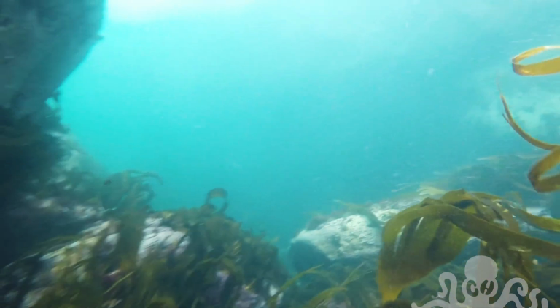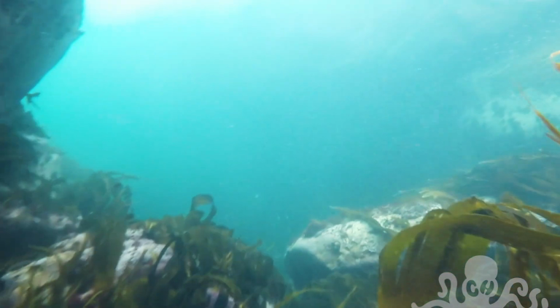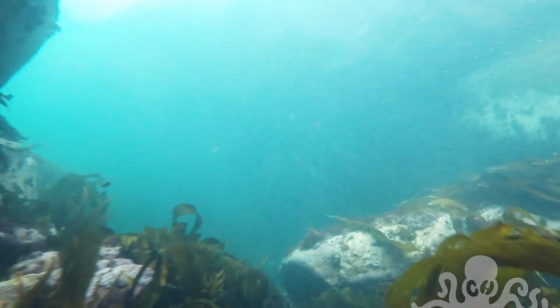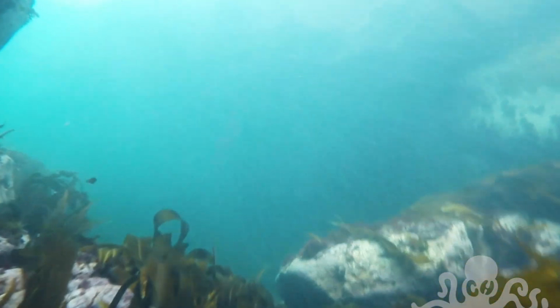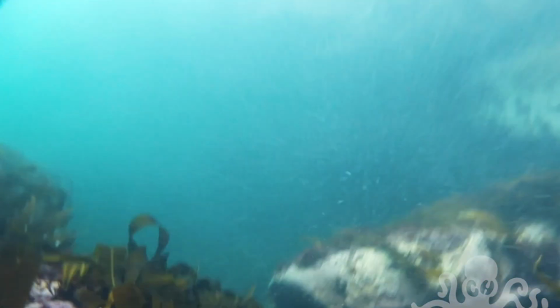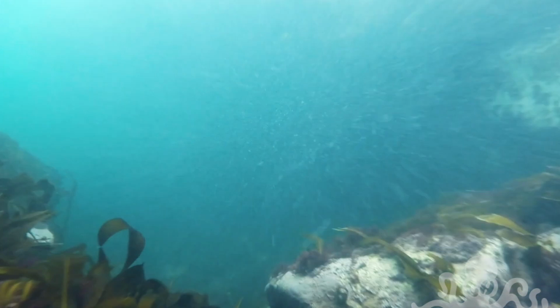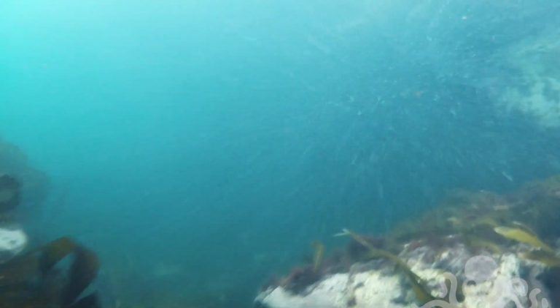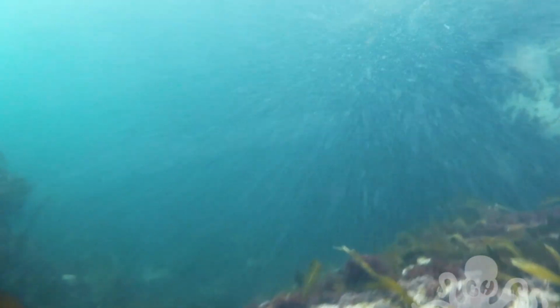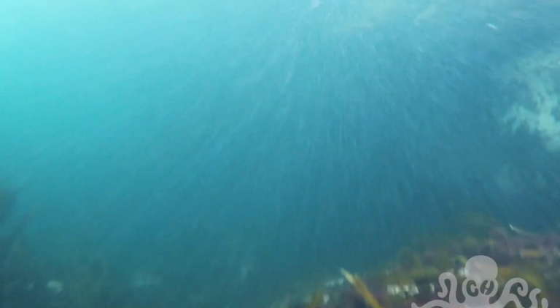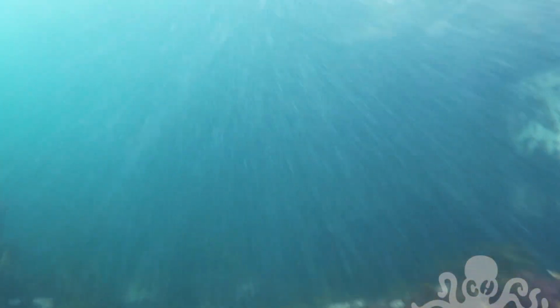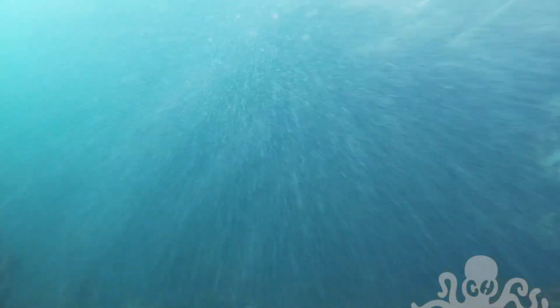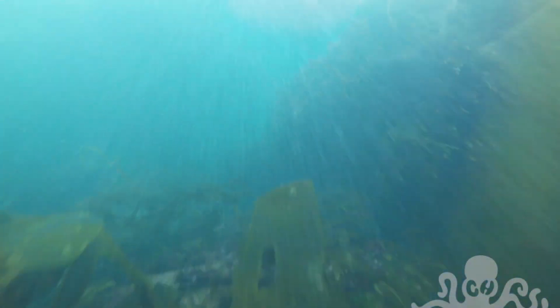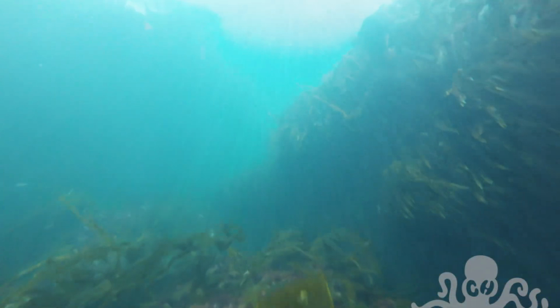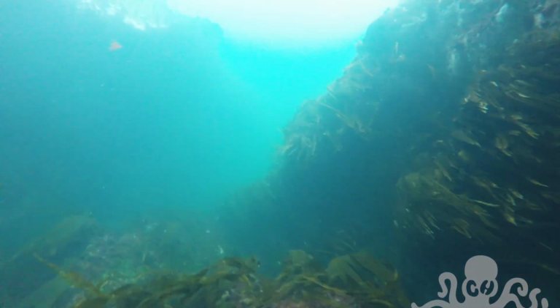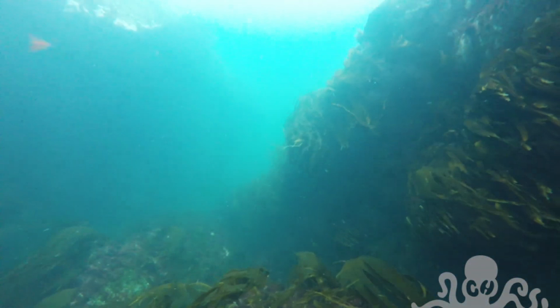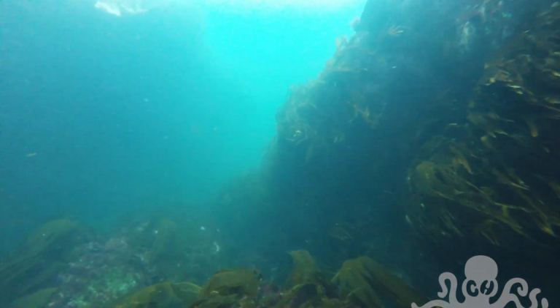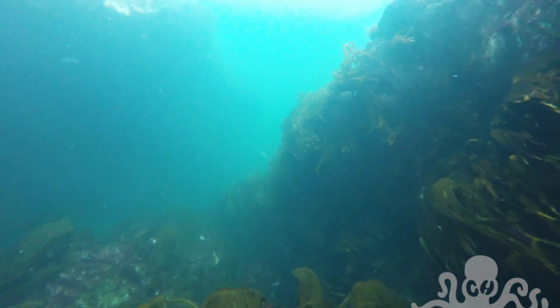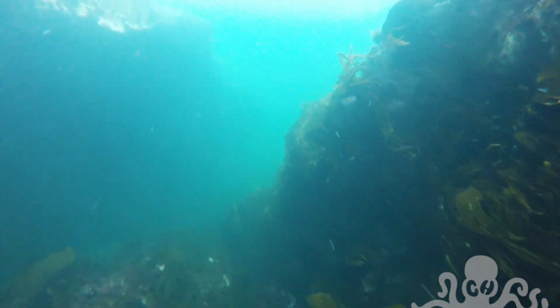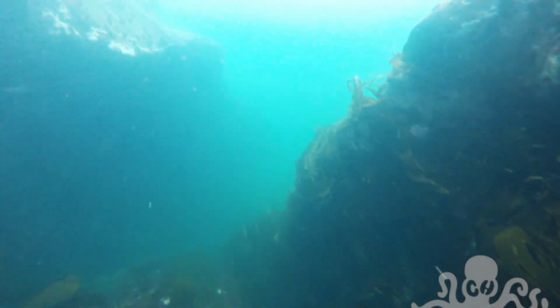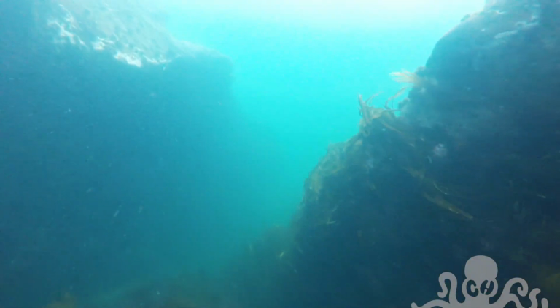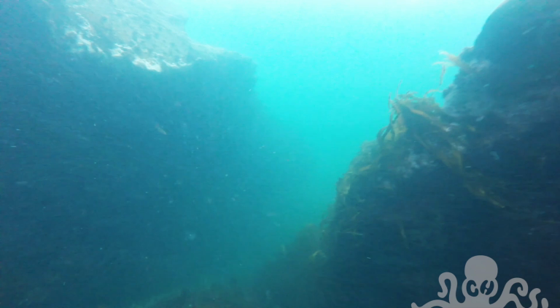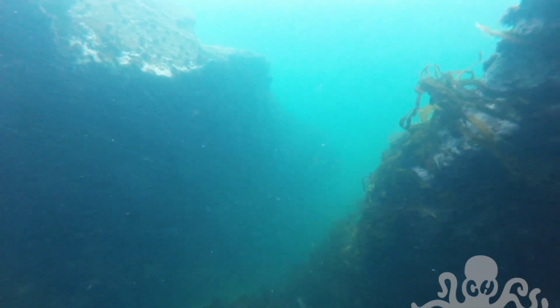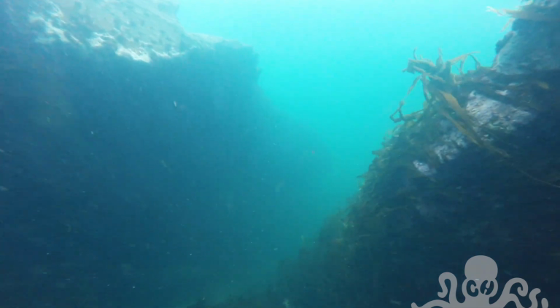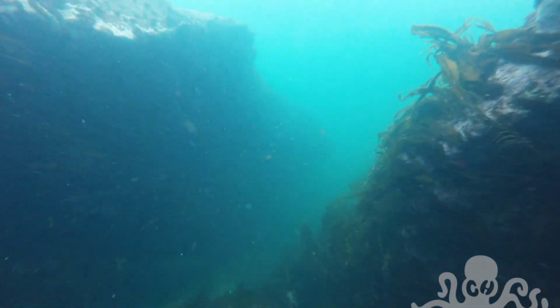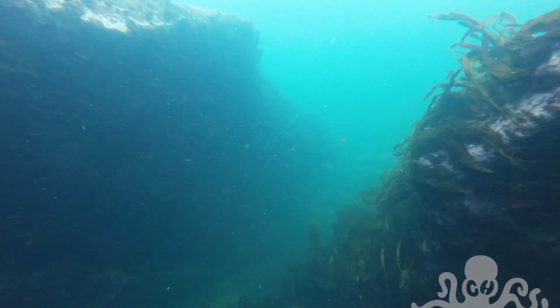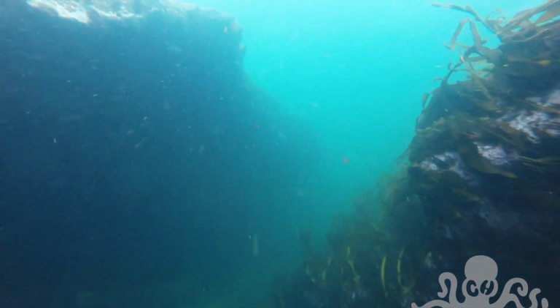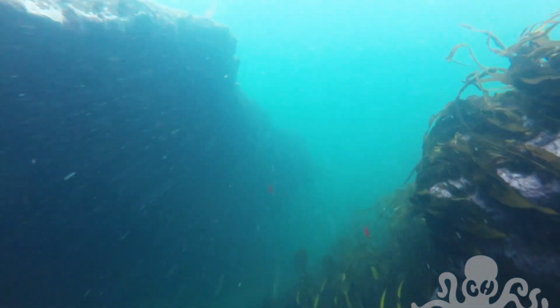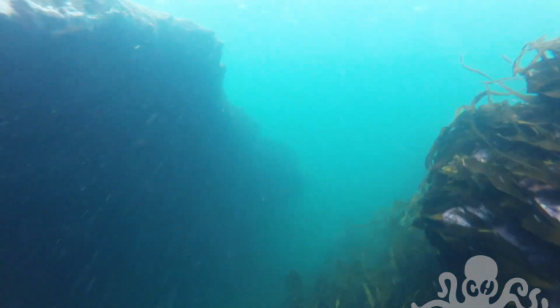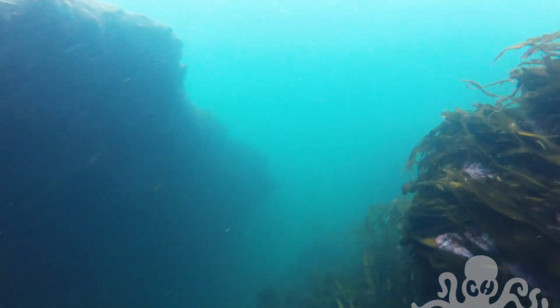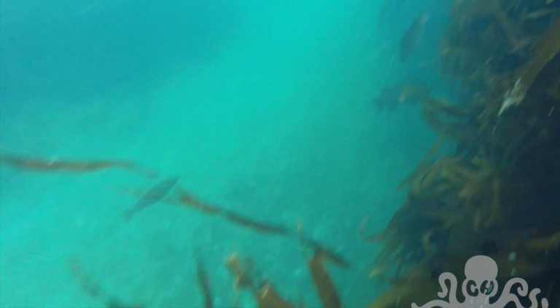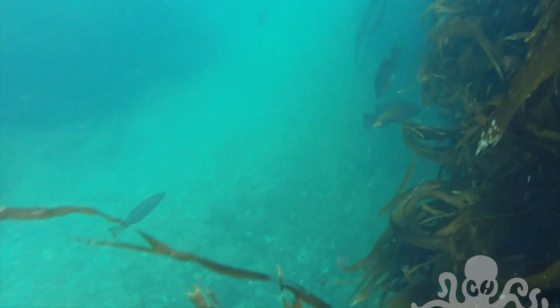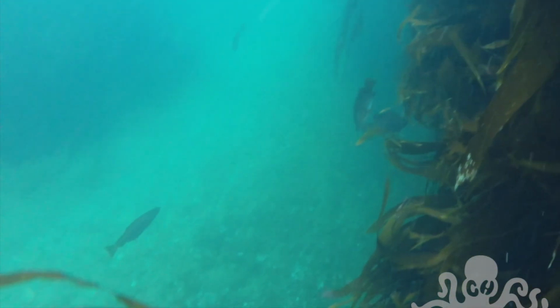There's interesting underwater topography in this place. Walls are mounds of seaweed with trenches of rocks and sand.